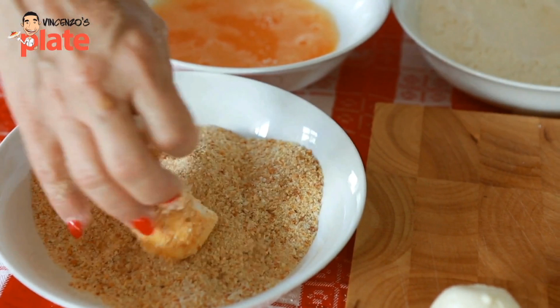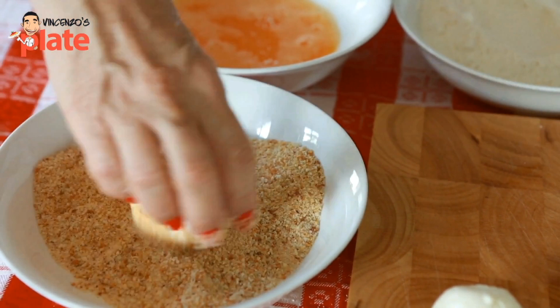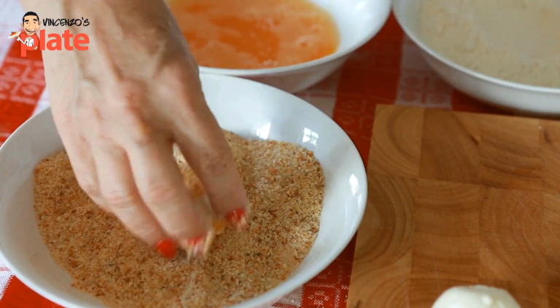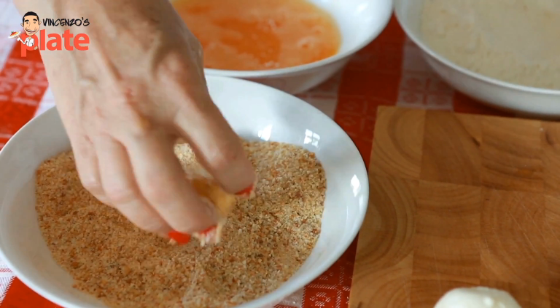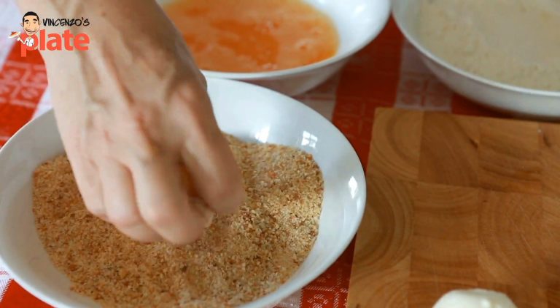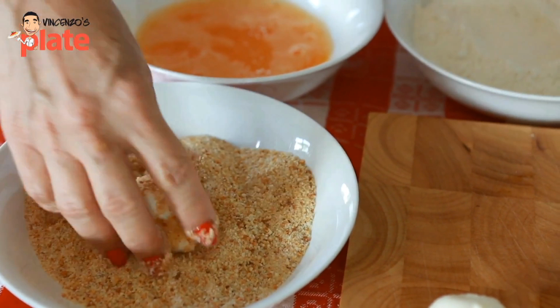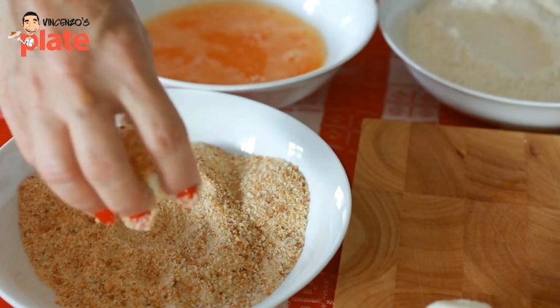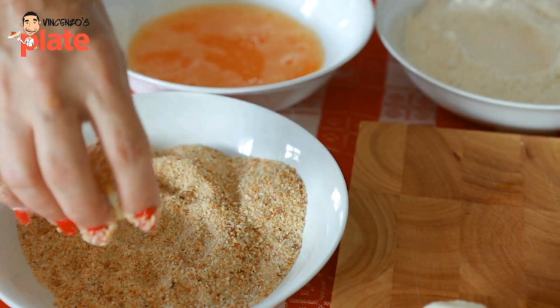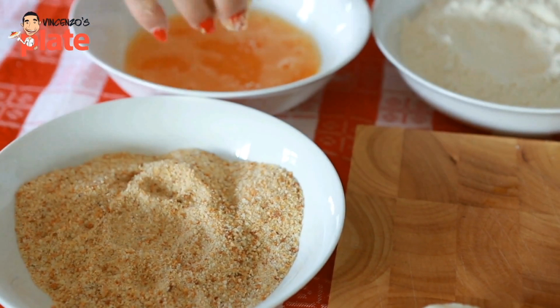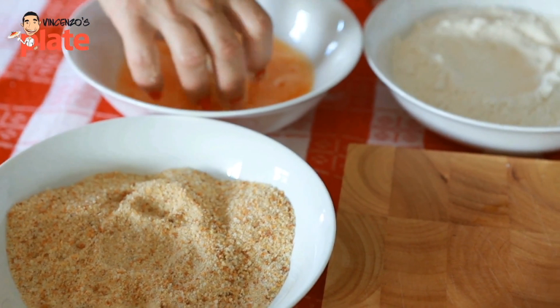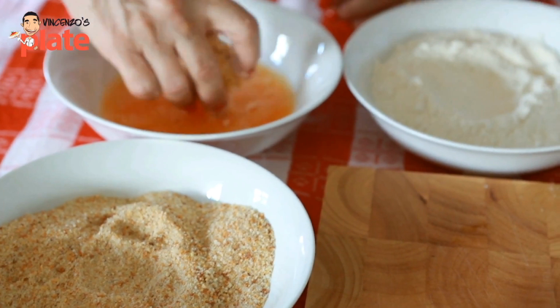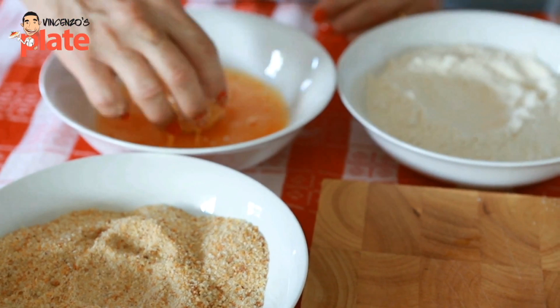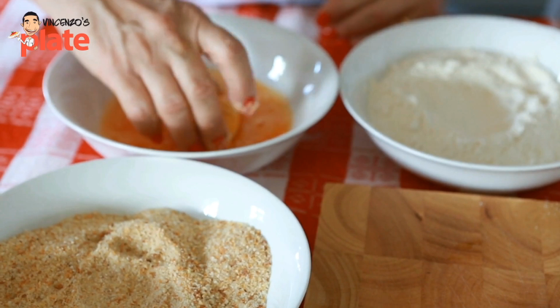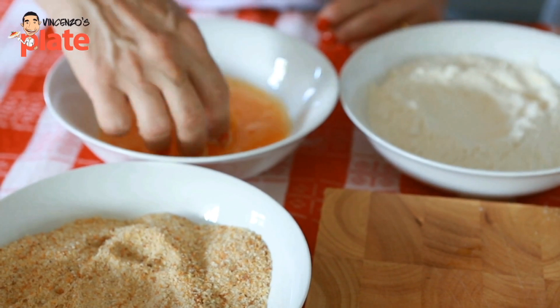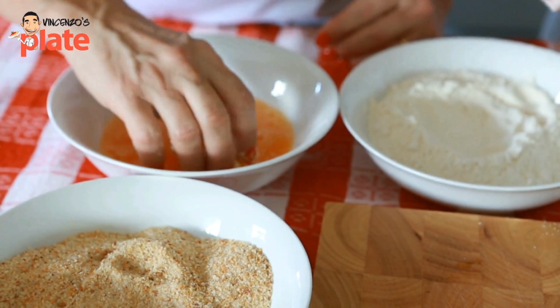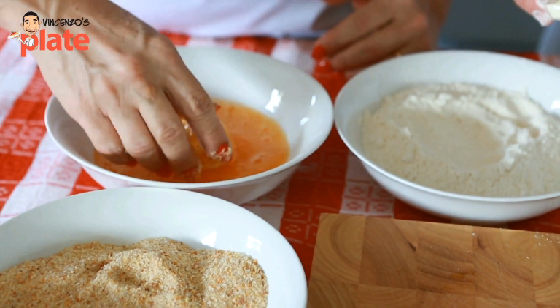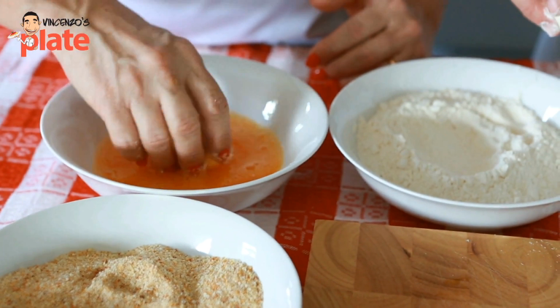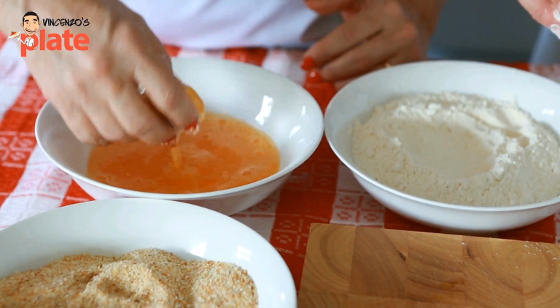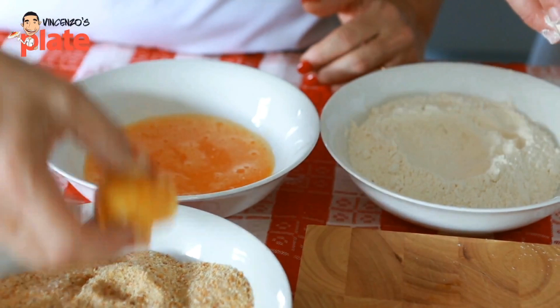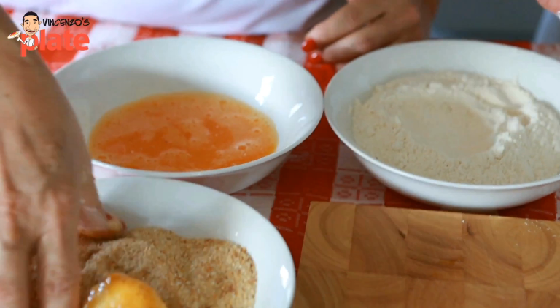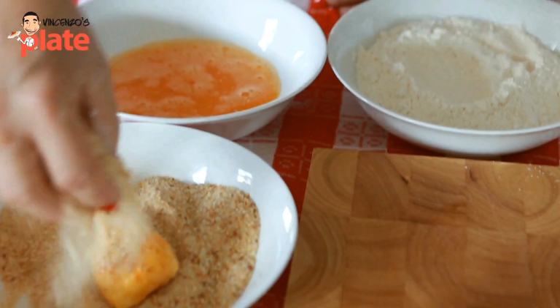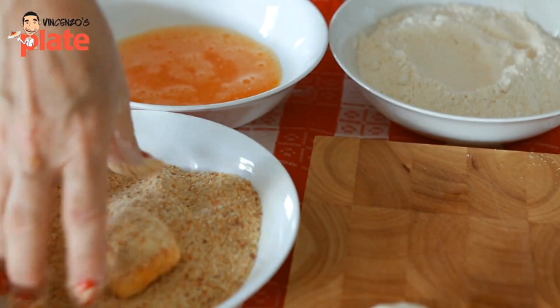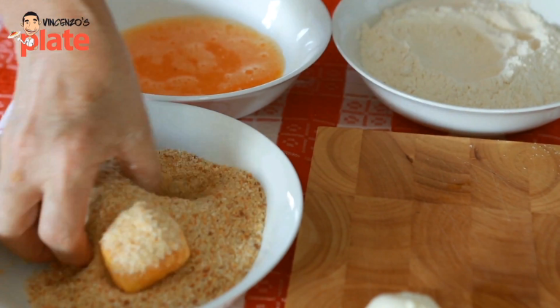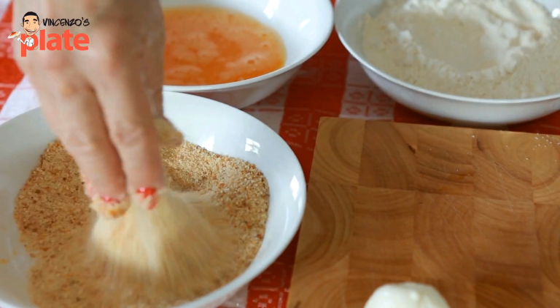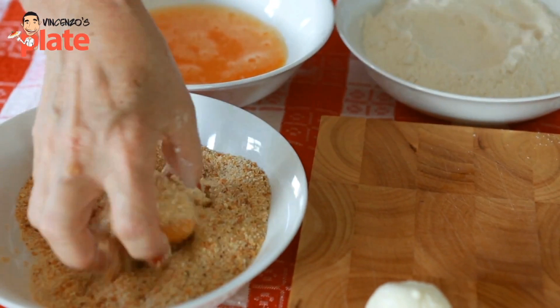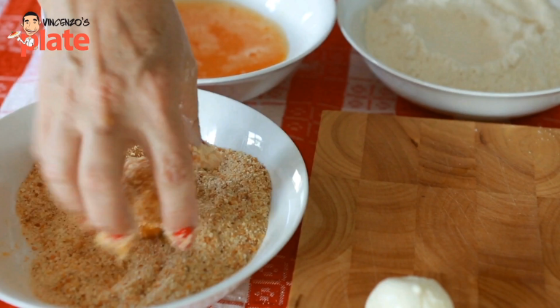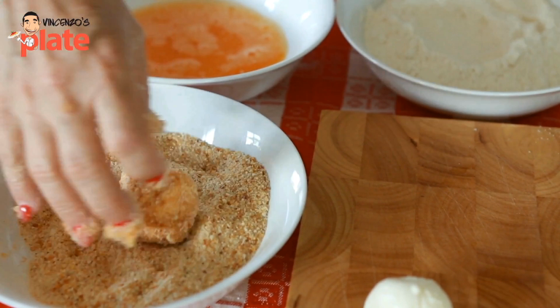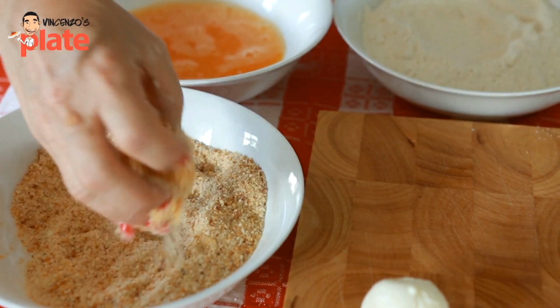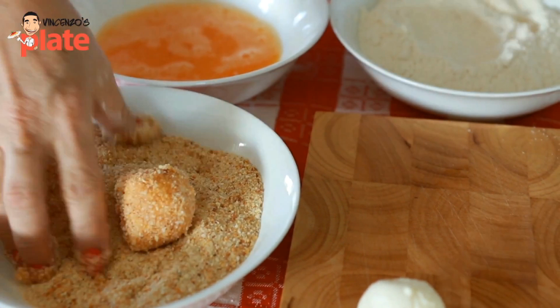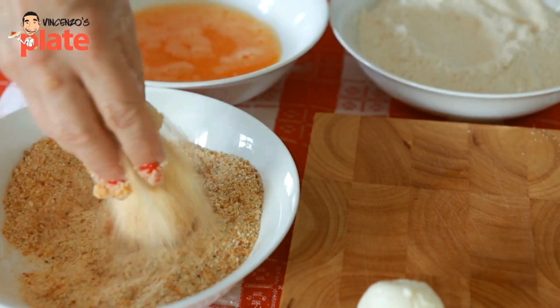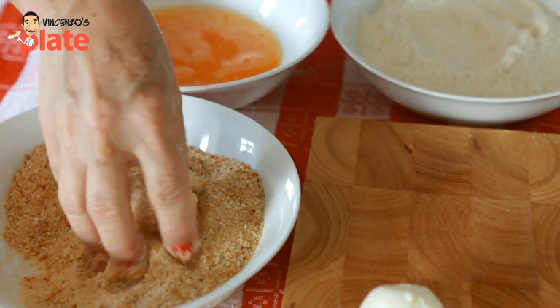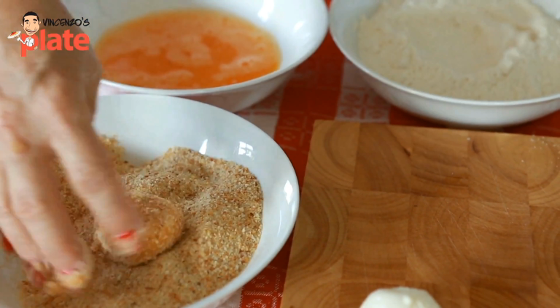Yeah, mom, you're right. Always use one end so the other end stays clean. Go back in the egg so you get every corner wet, then go back in the breadcrumbs, and it's ready to fry.